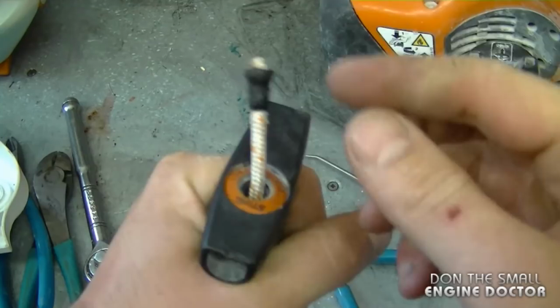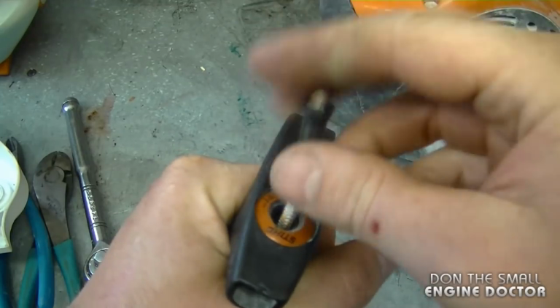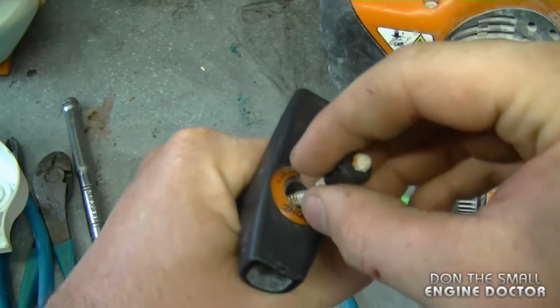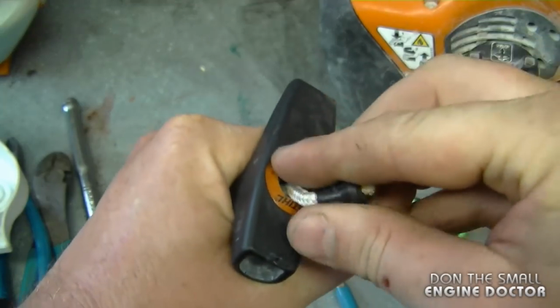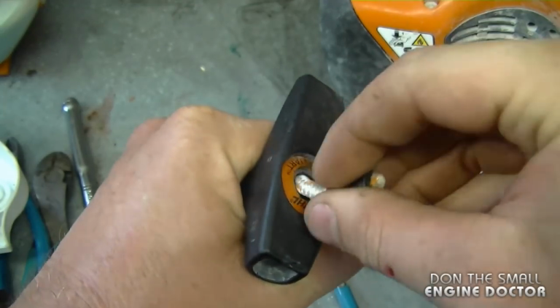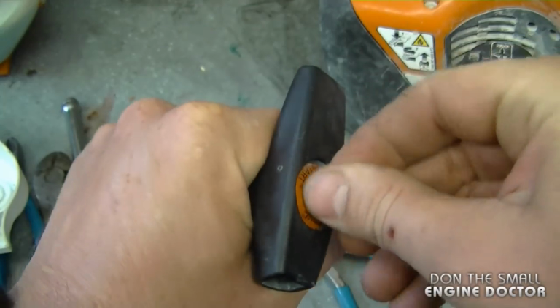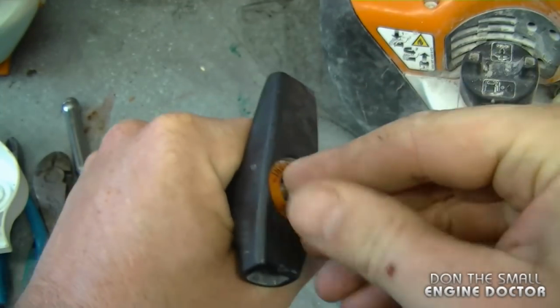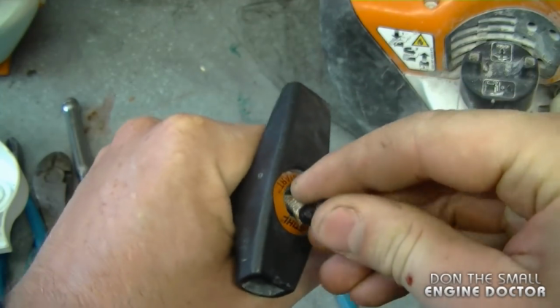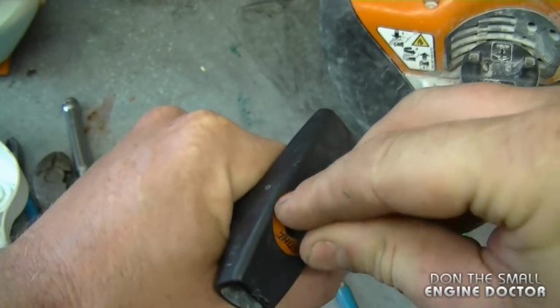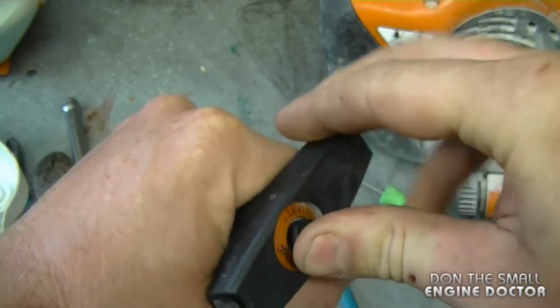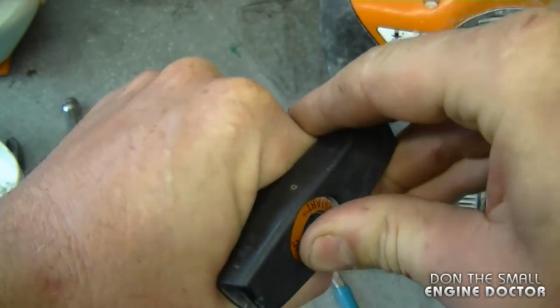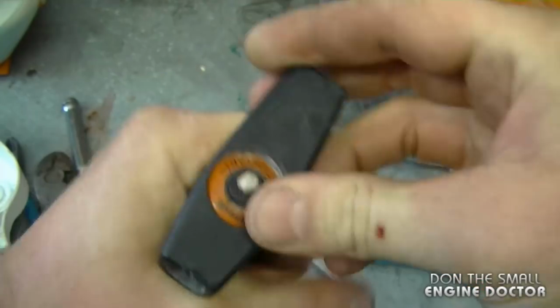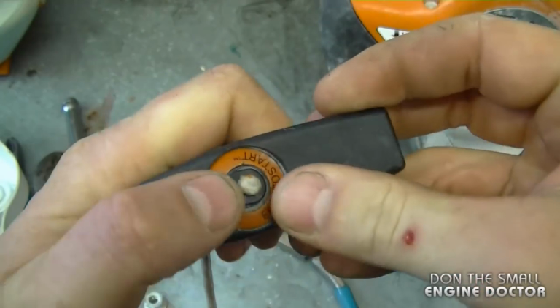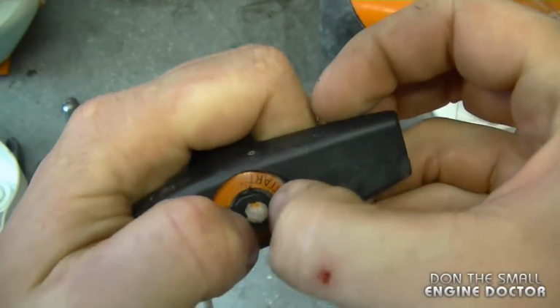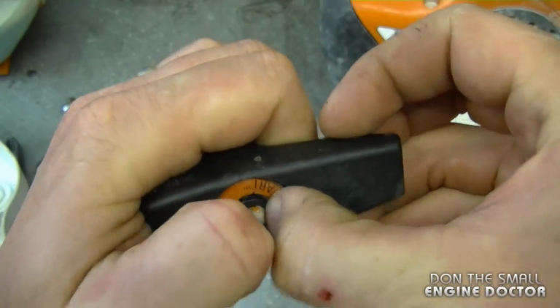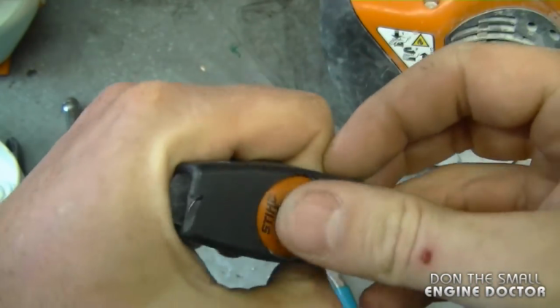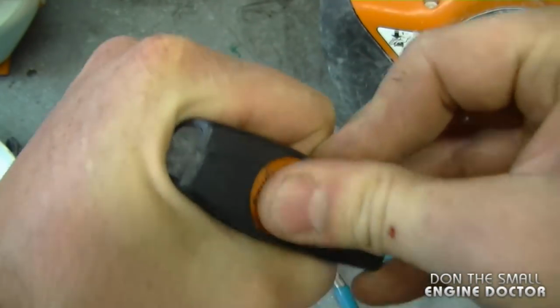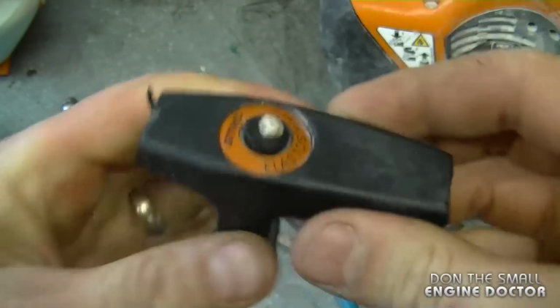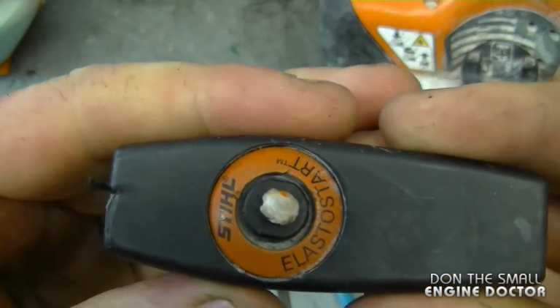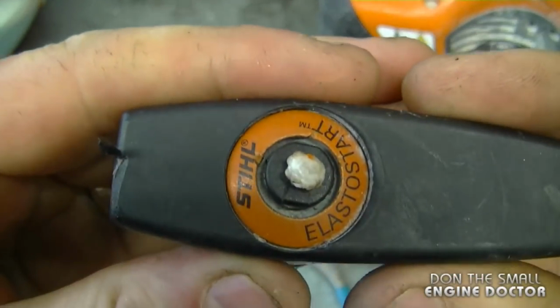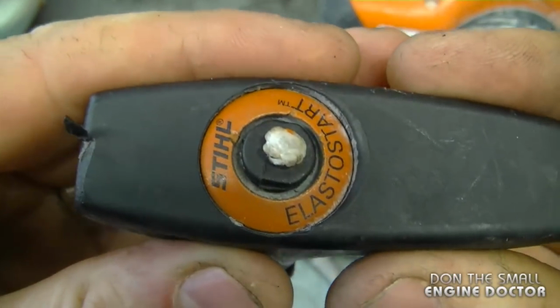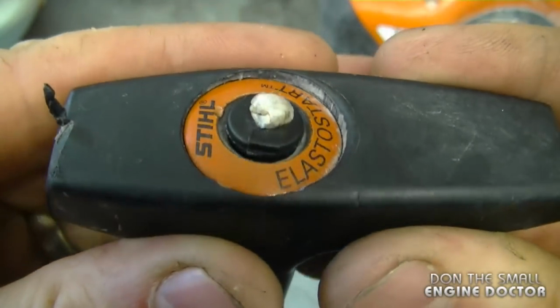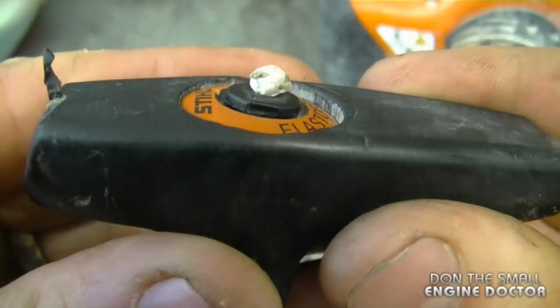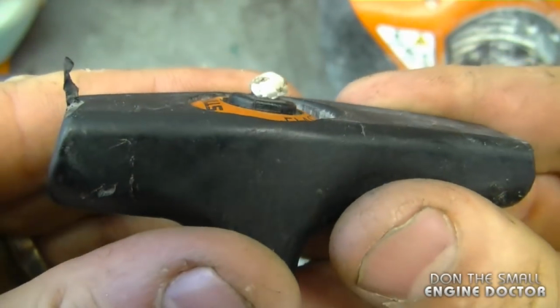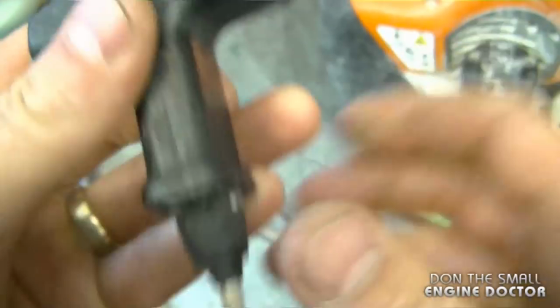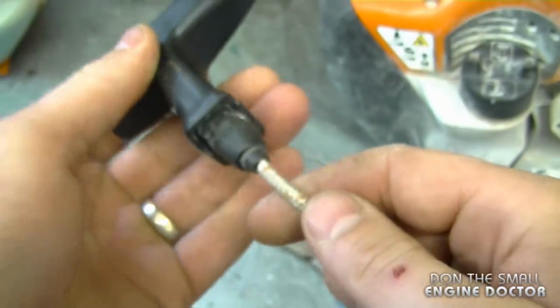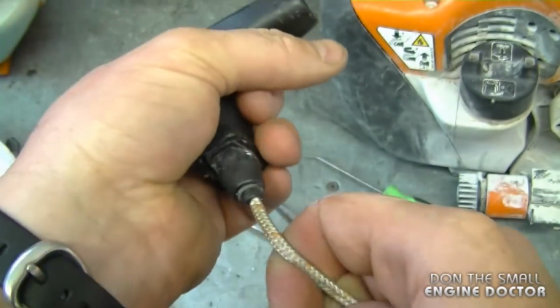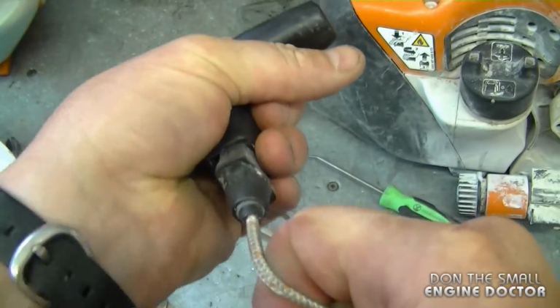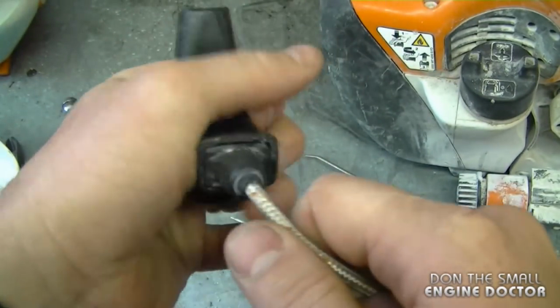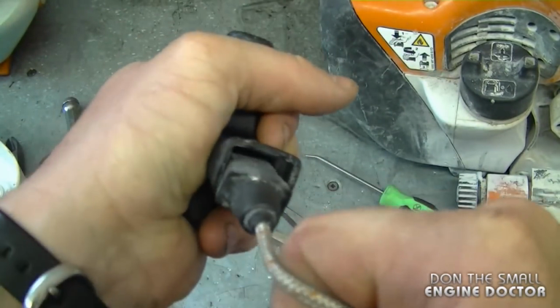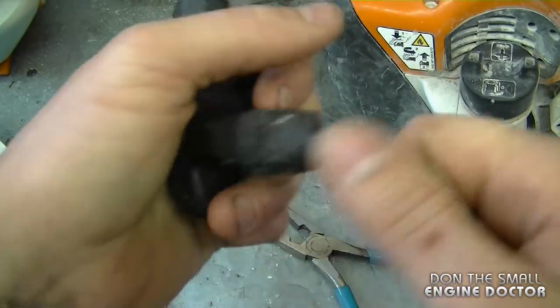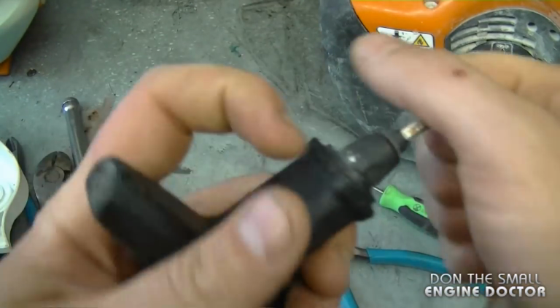Now what you need to do is push this down and make sure the grommet is clicked in there so it looks nice and flush. When you pull on the rope you can feel the elasticity.